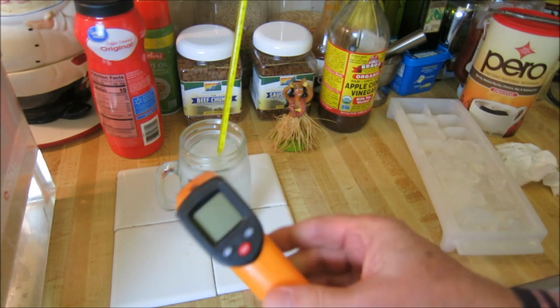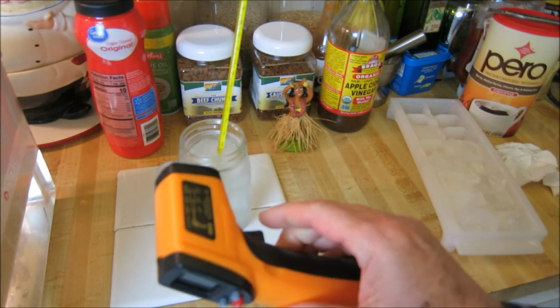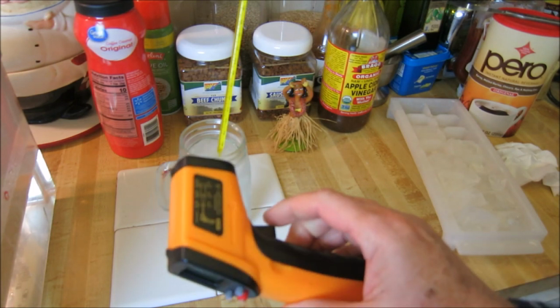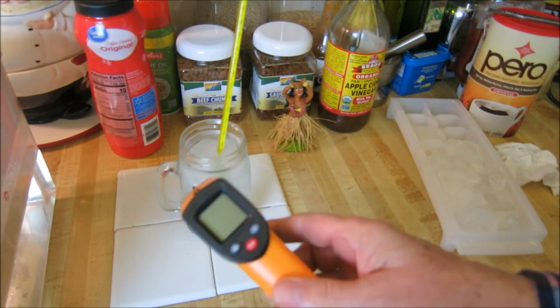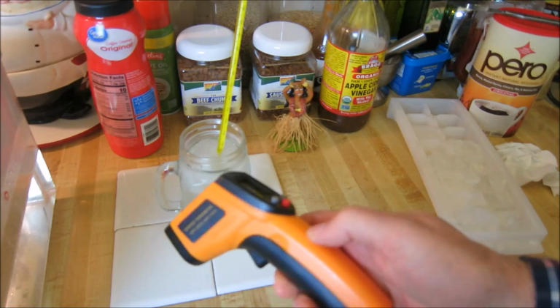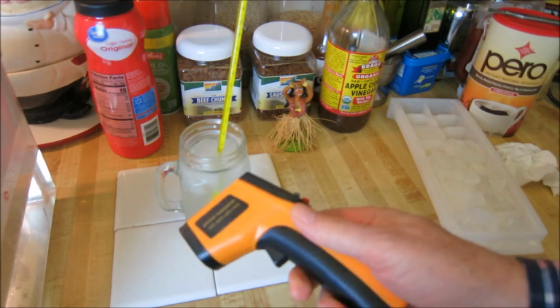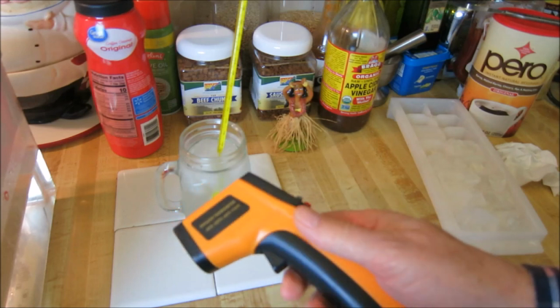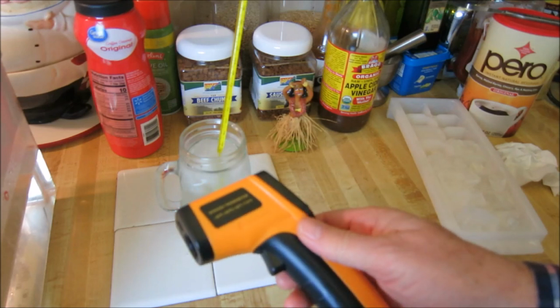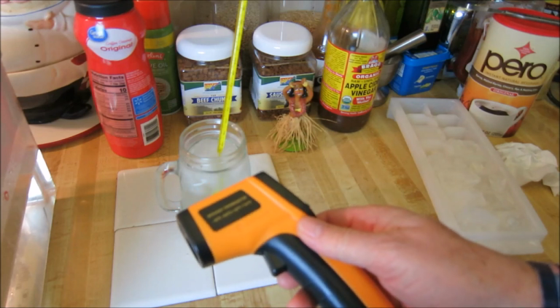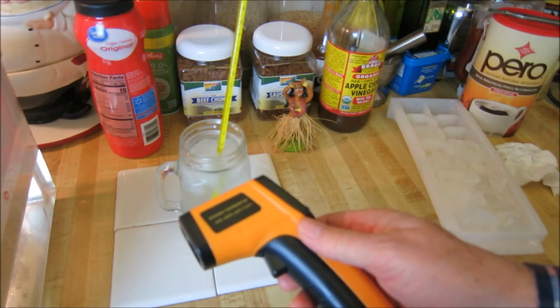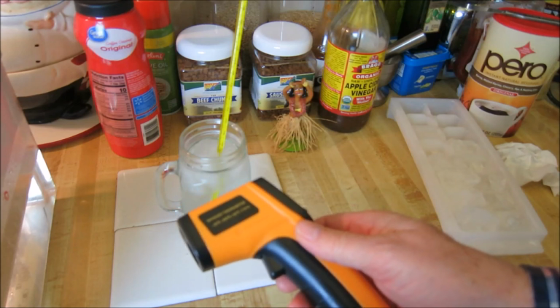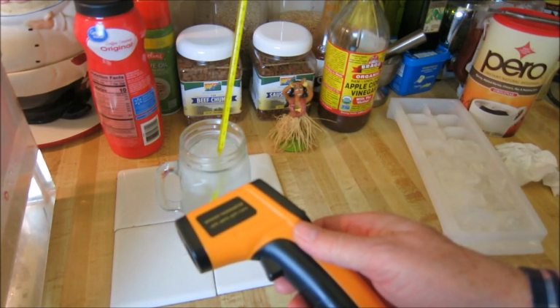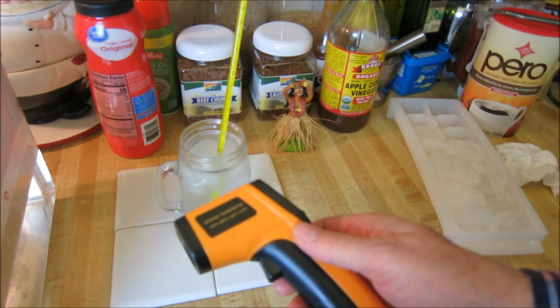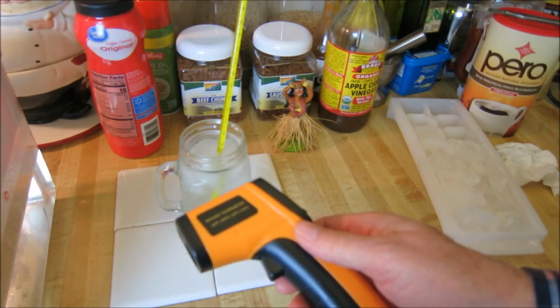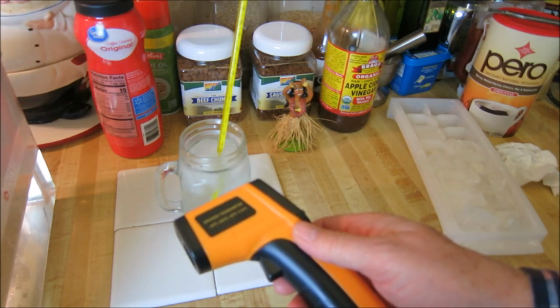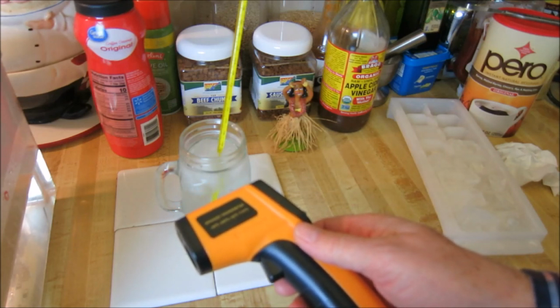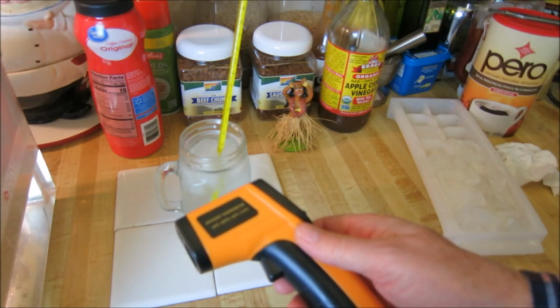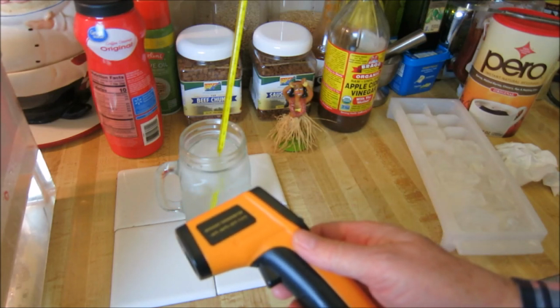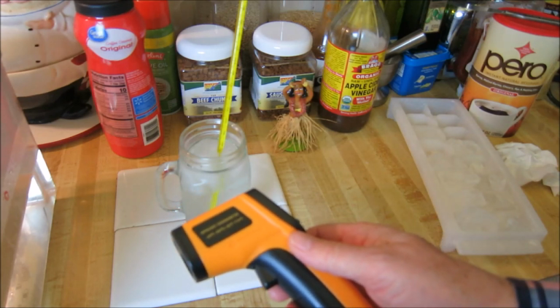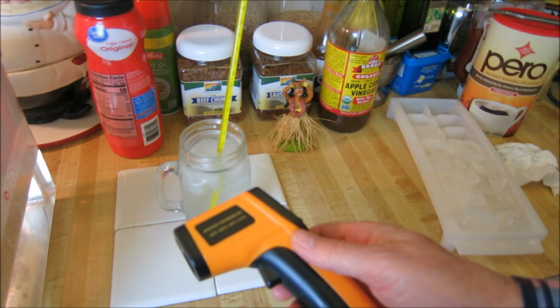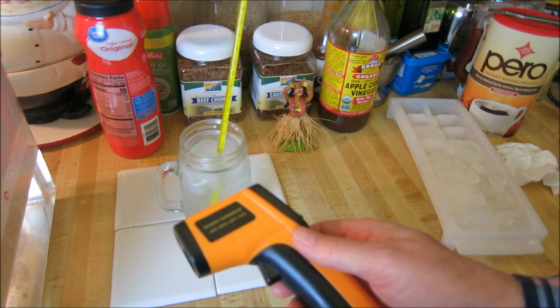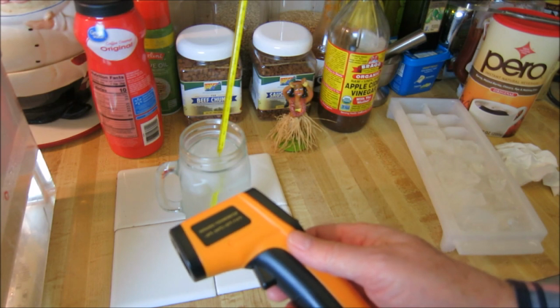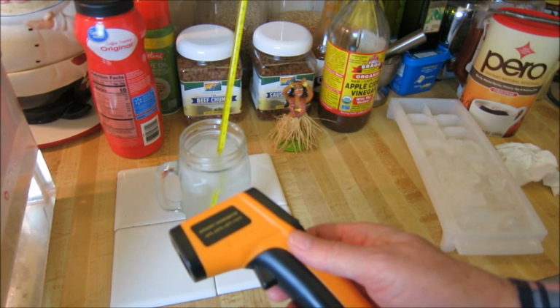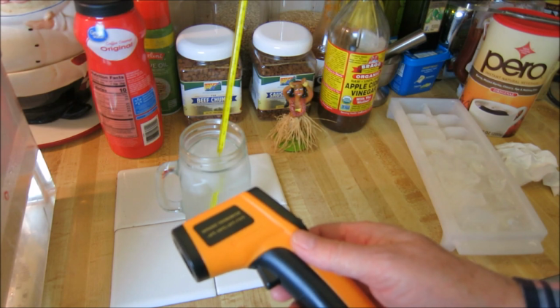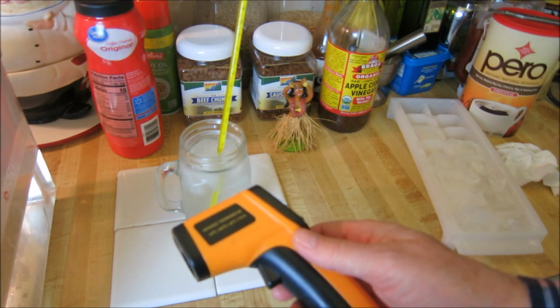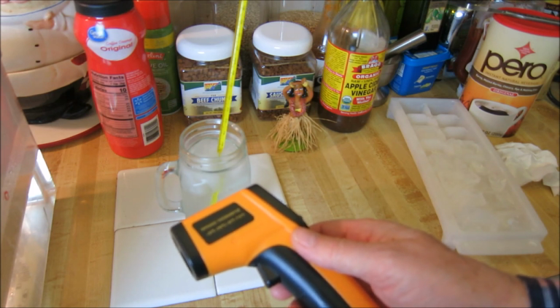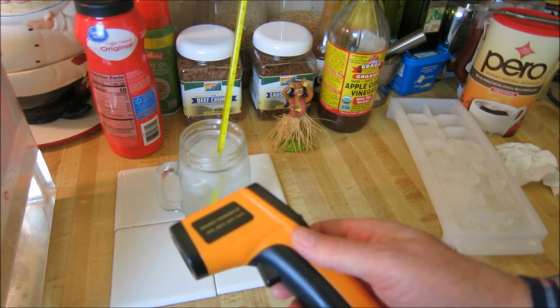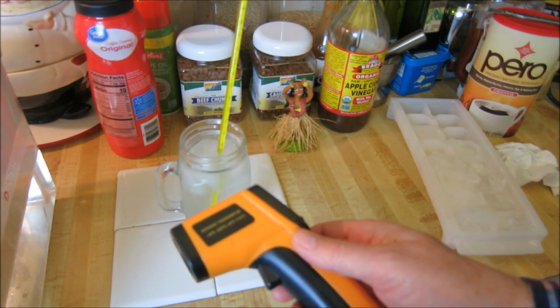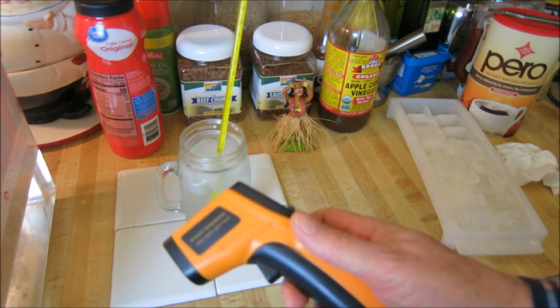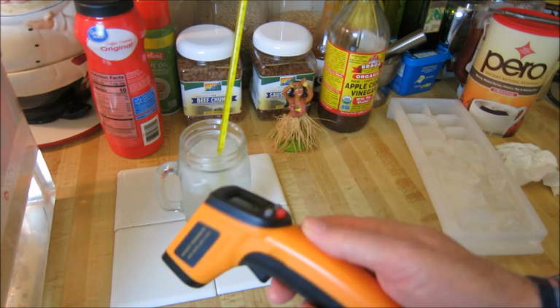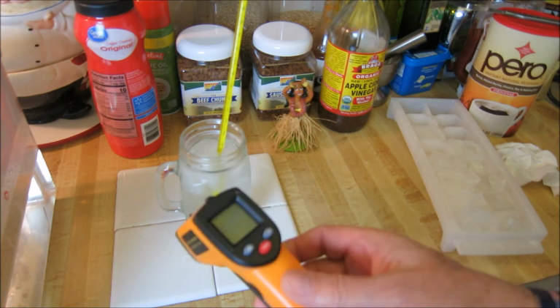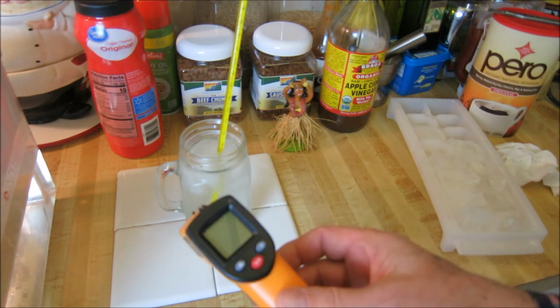This was ten bucks on Amazon, and it has a really wide range between about minus 58 degrees Fahrenheit to 716 degrees Fahrenheit. So it's a pretty wide range.